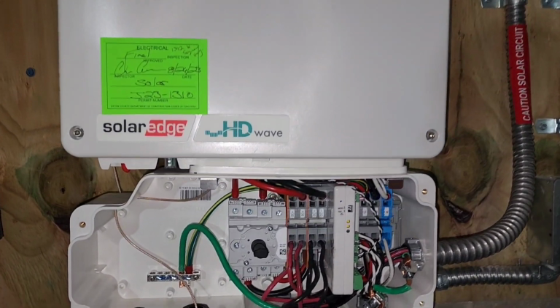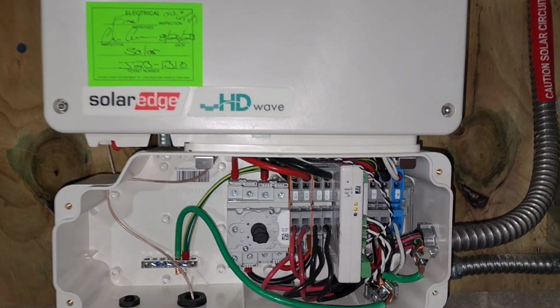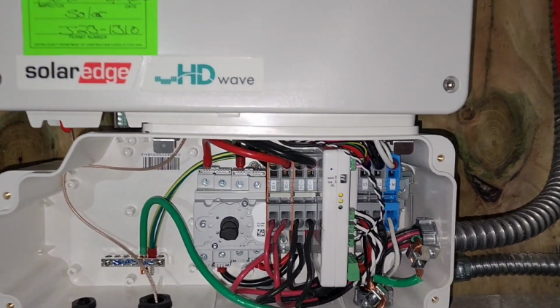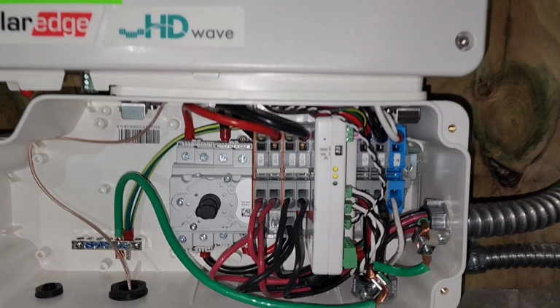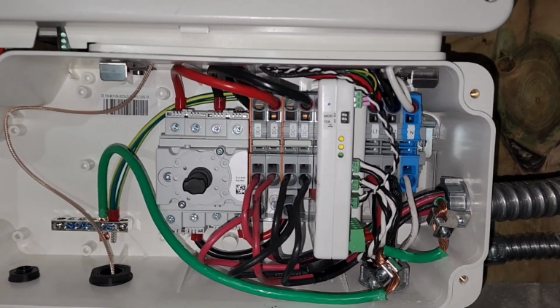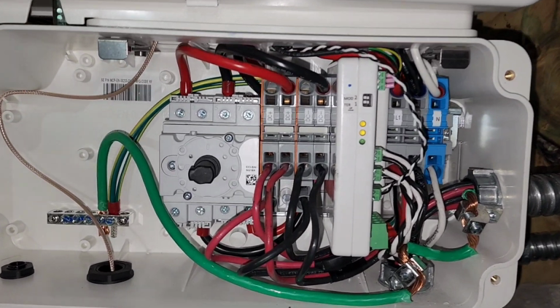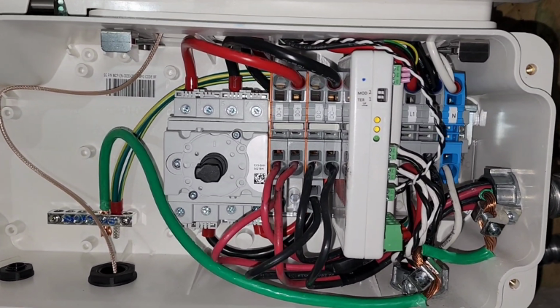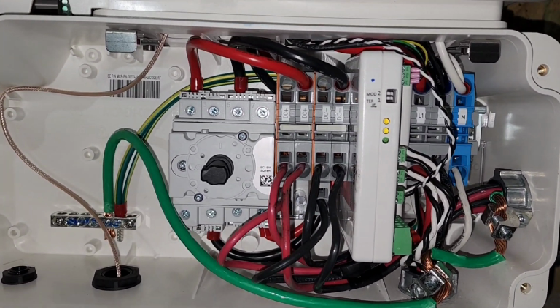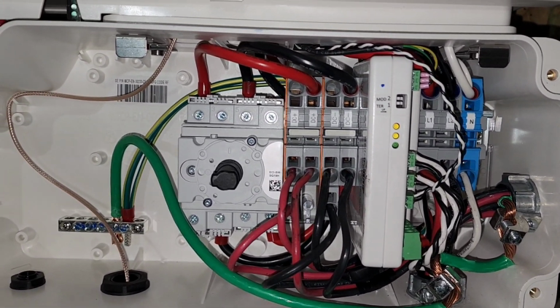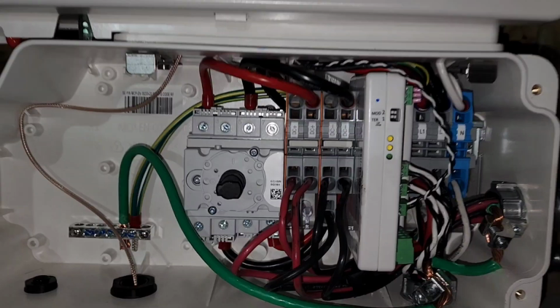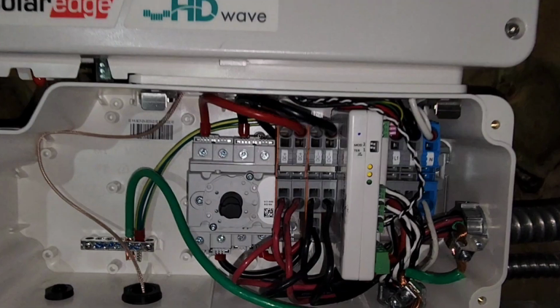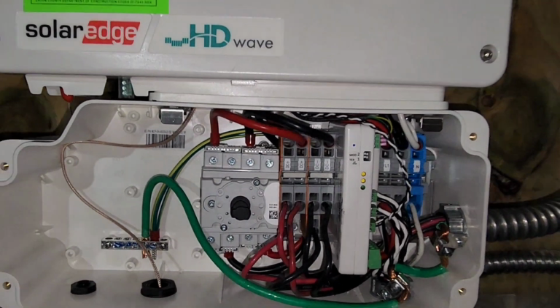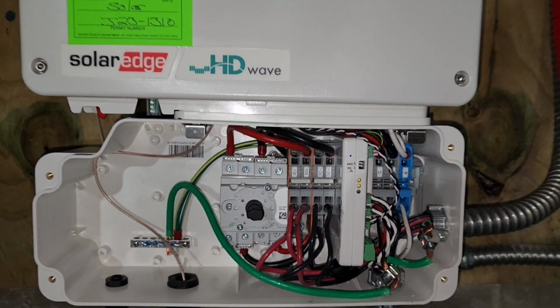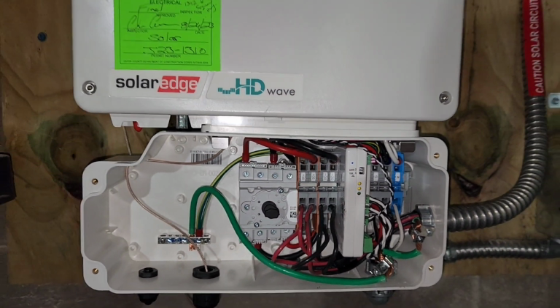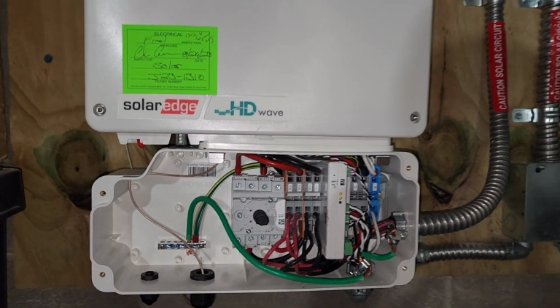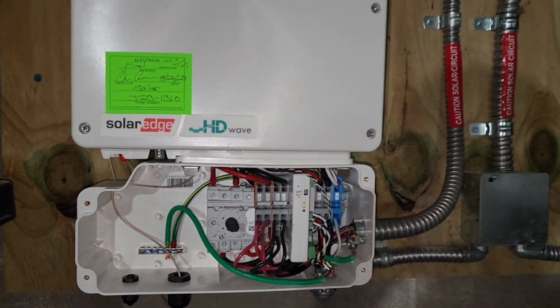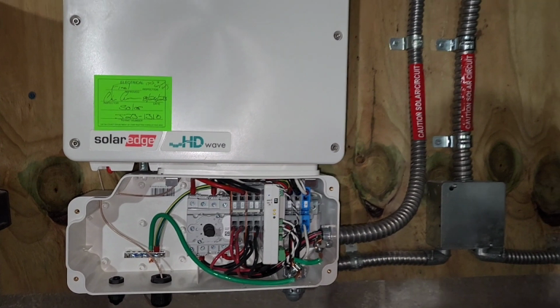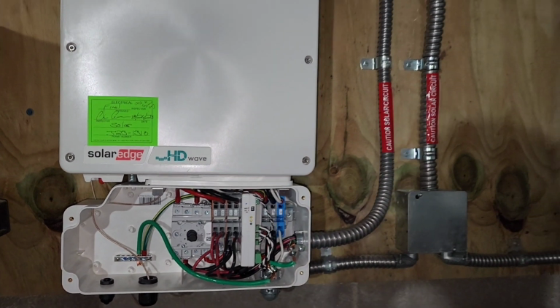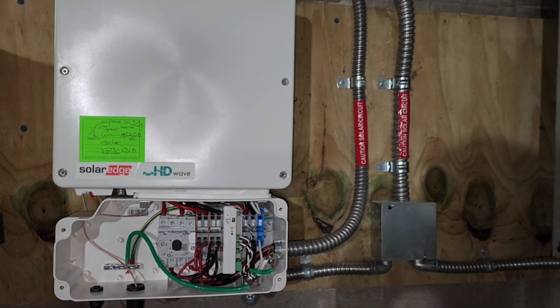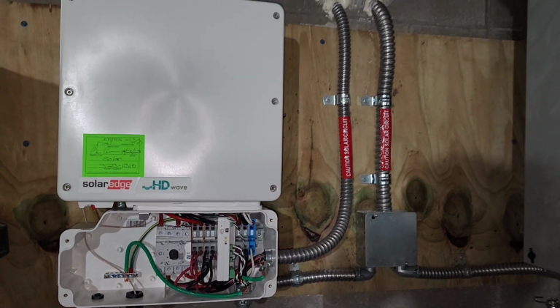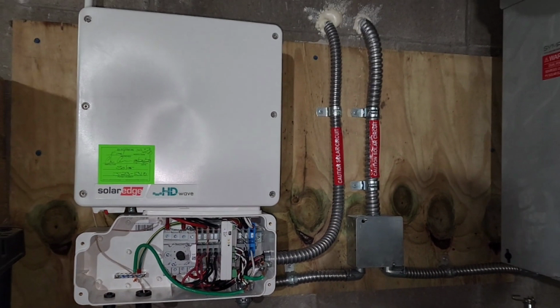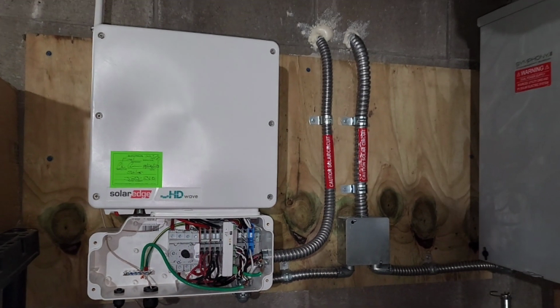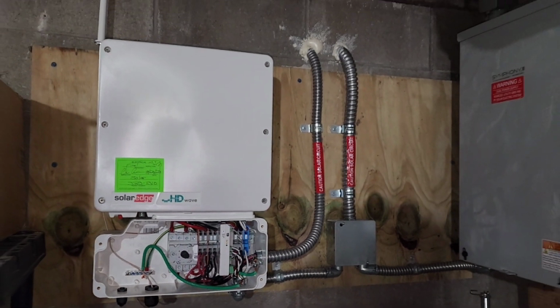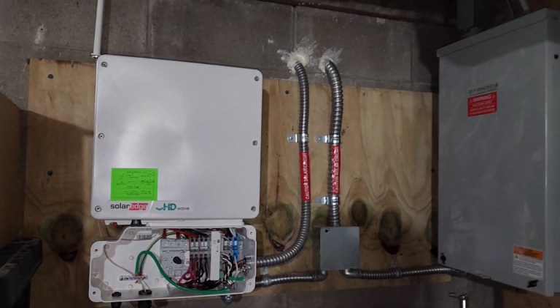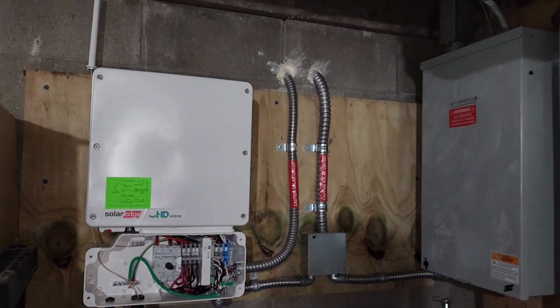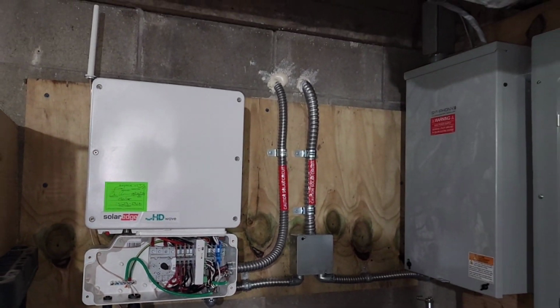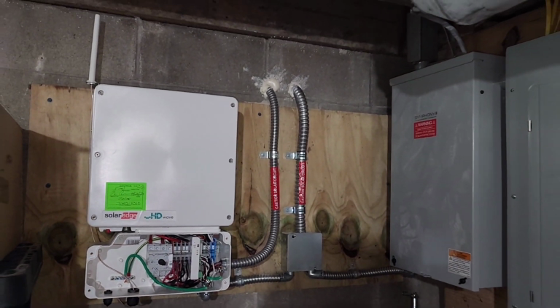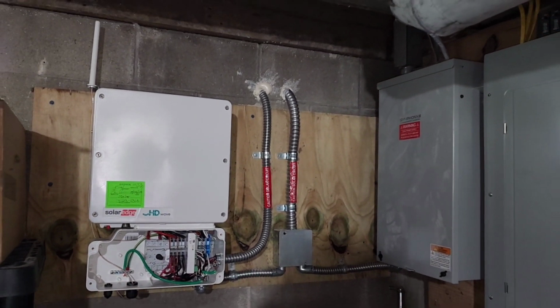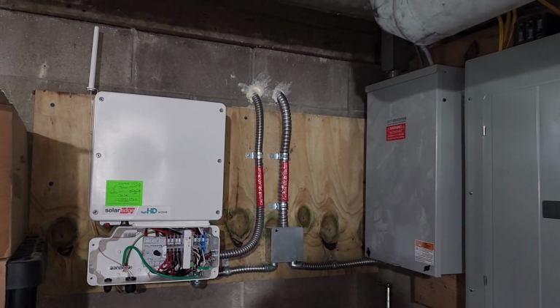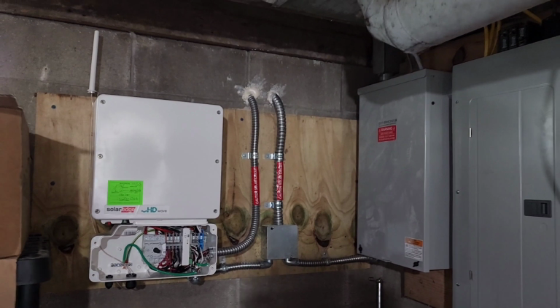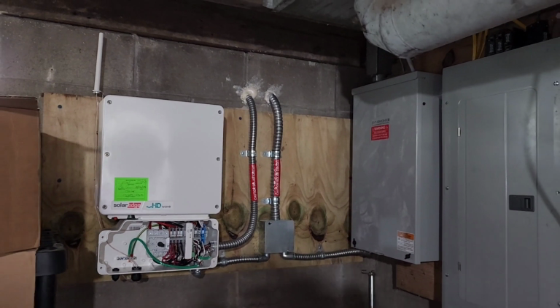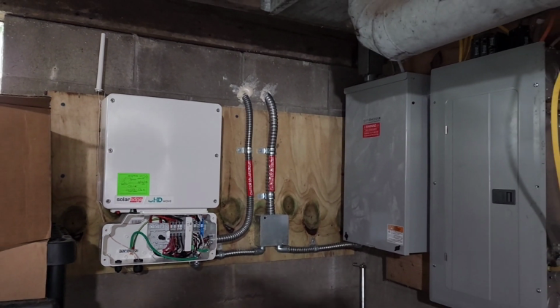The inspector came, slapped the green sticker on saying we were good to go, but the solar panels themselves were wired wrong, and it took a while to figure that out. Things are correct now.